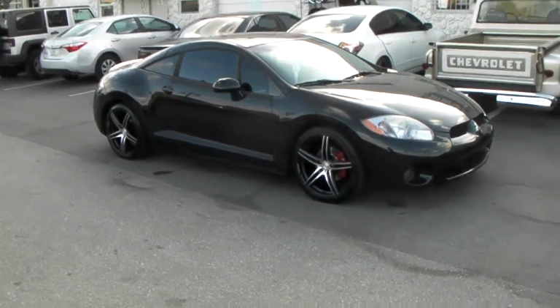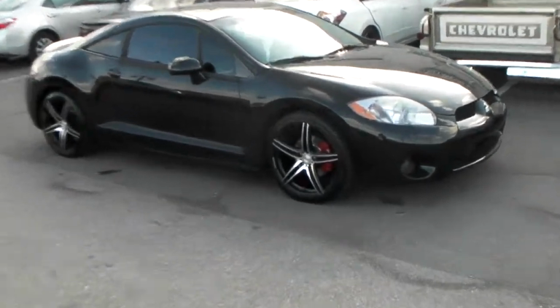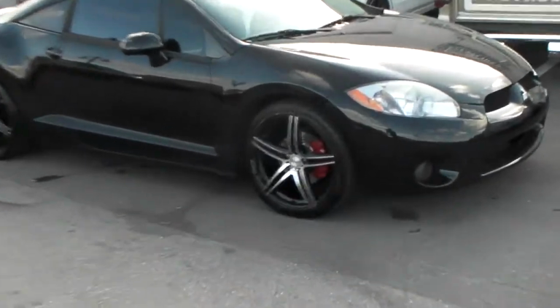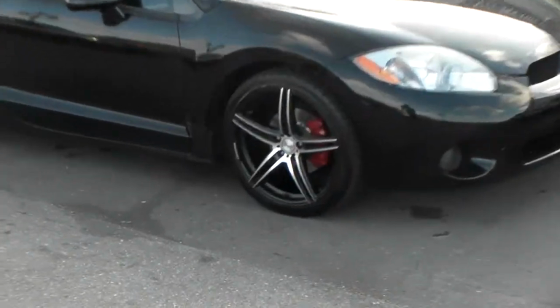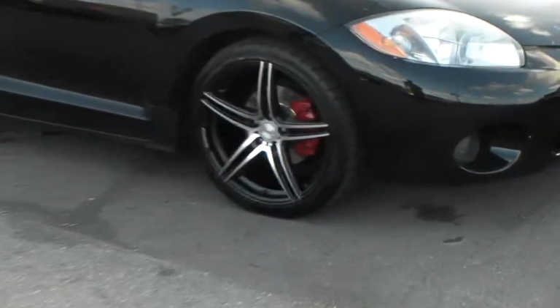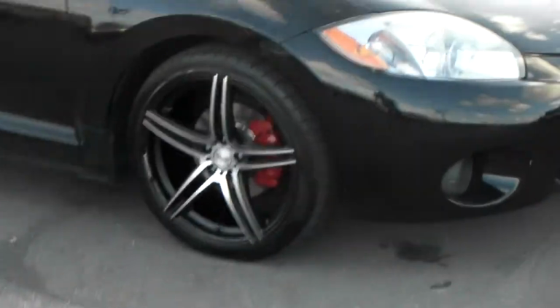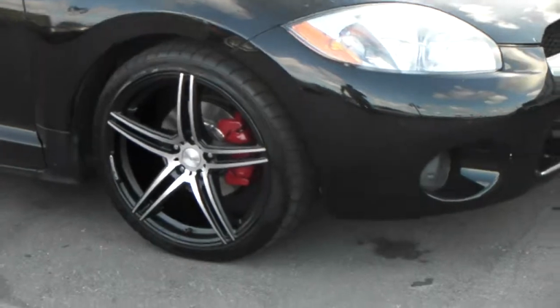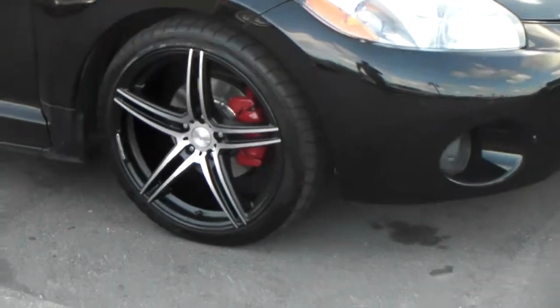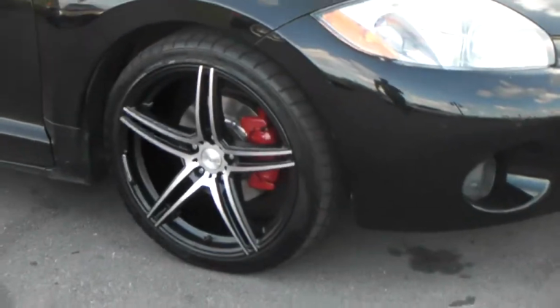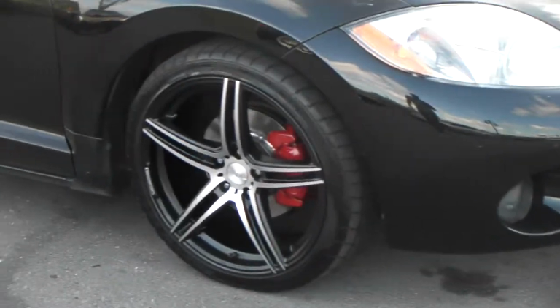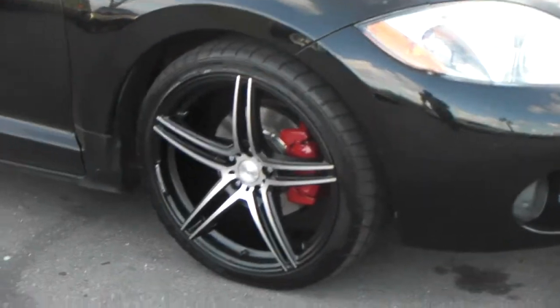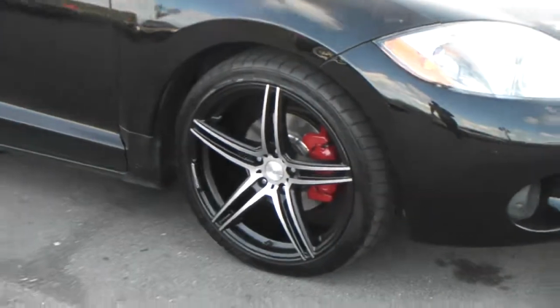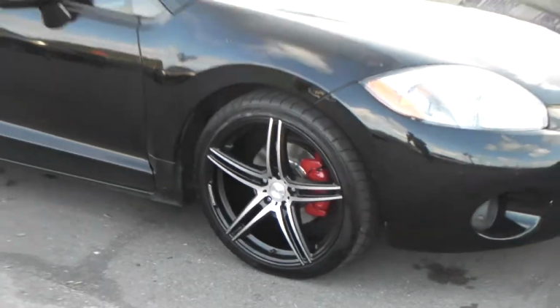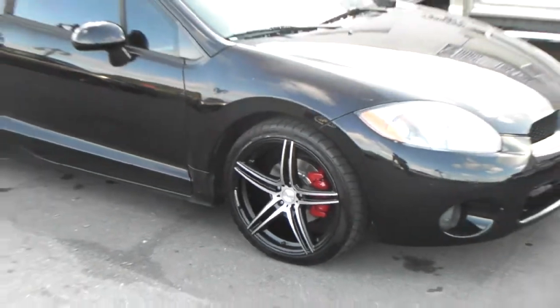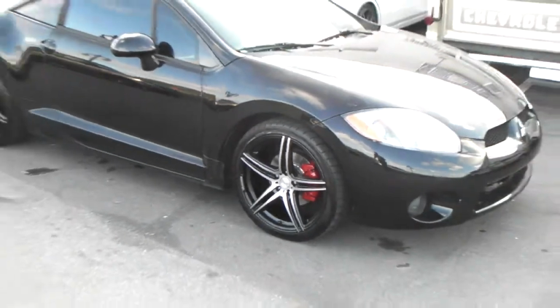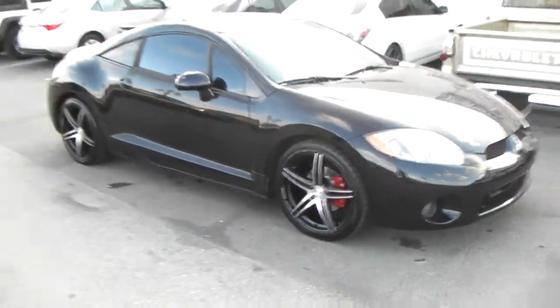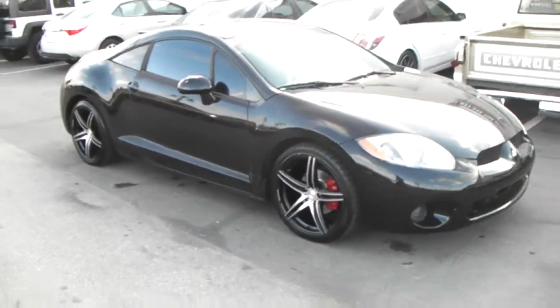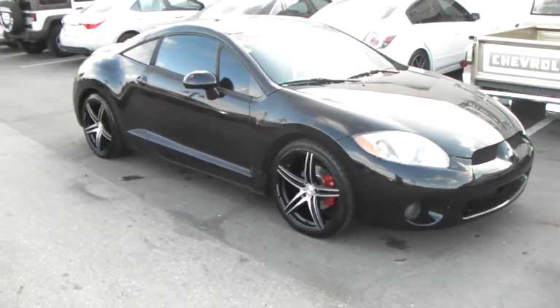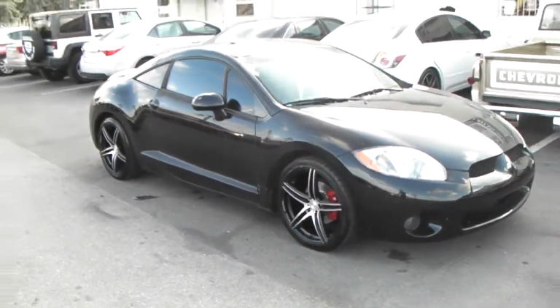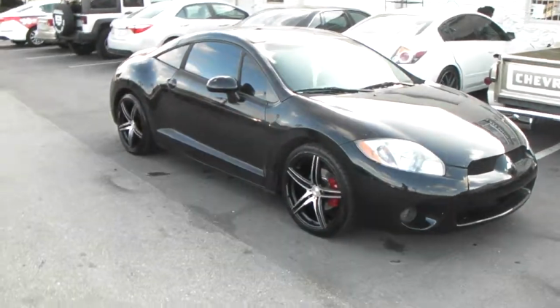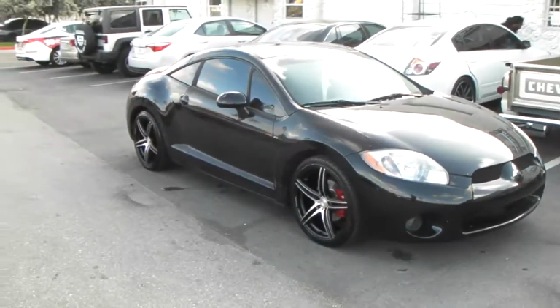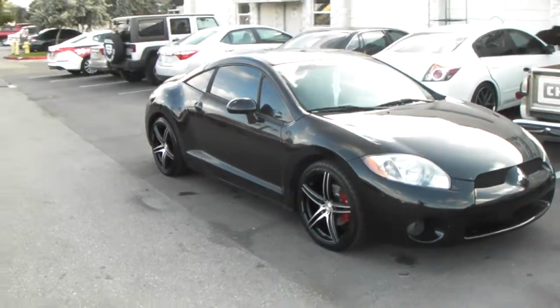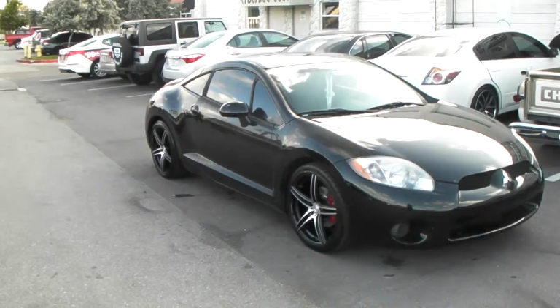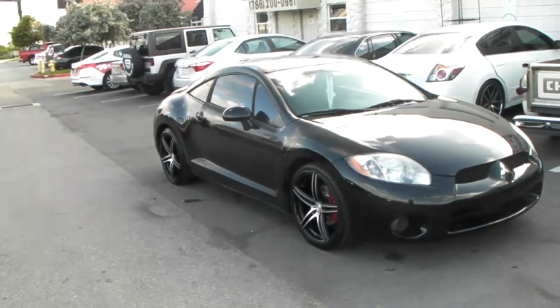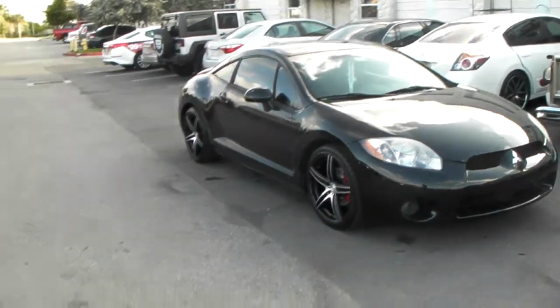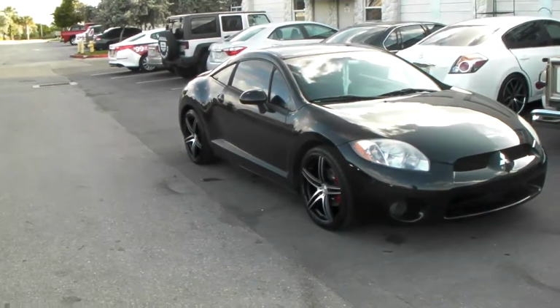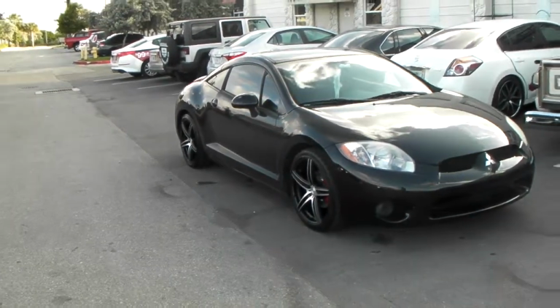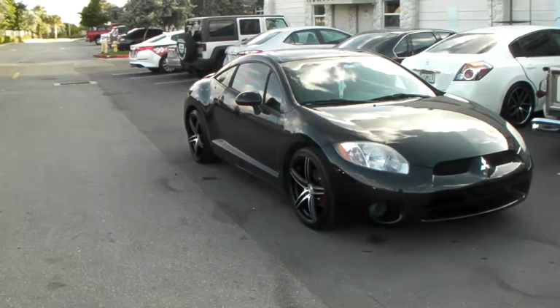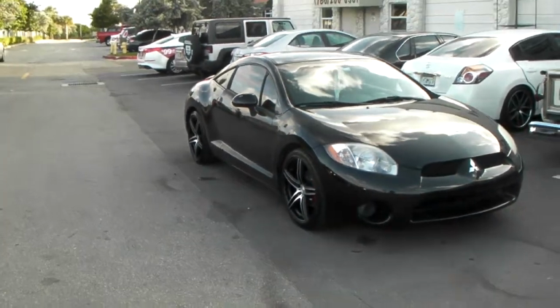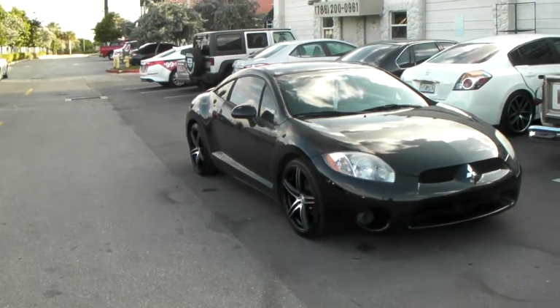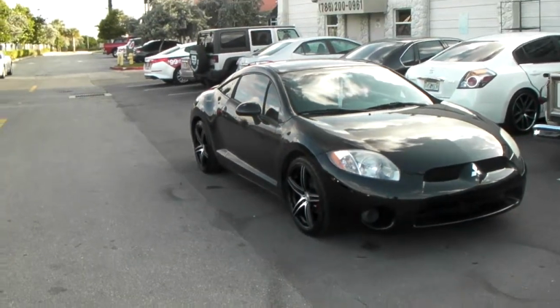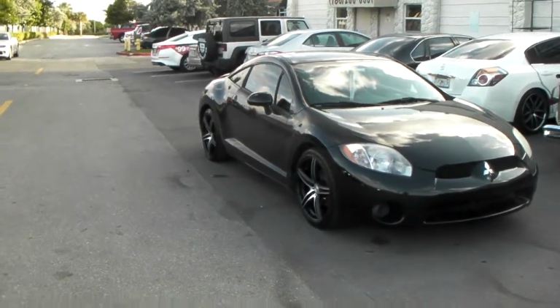We got the DC rims with 813s. They do come in staggered also, but this is the 18 by 8.5 all the way around. See, it has a nice concave view for 18 by 8.5. Great looking wheel.